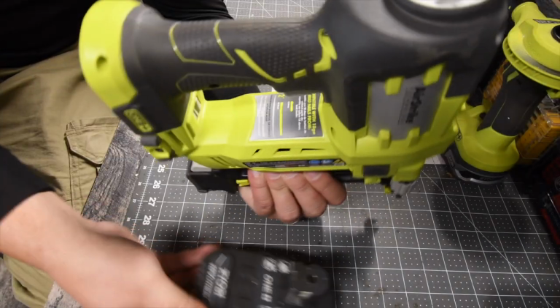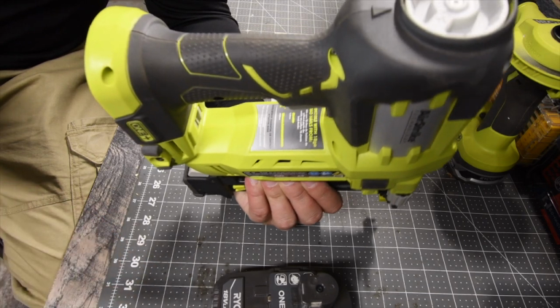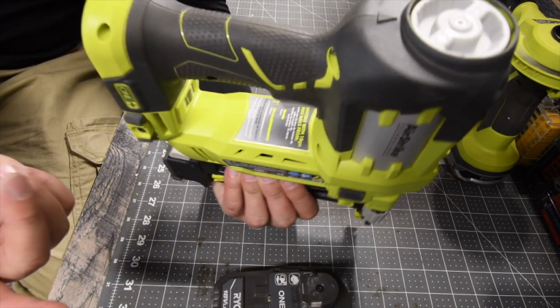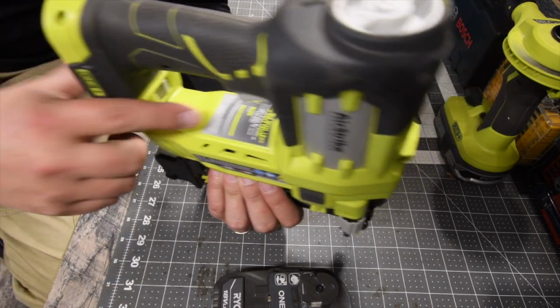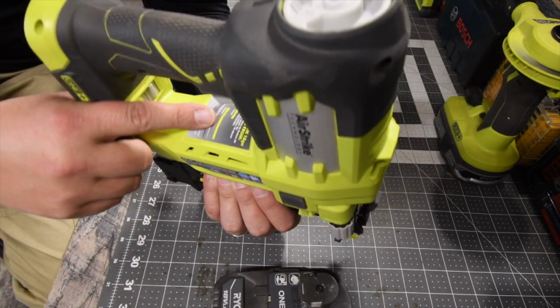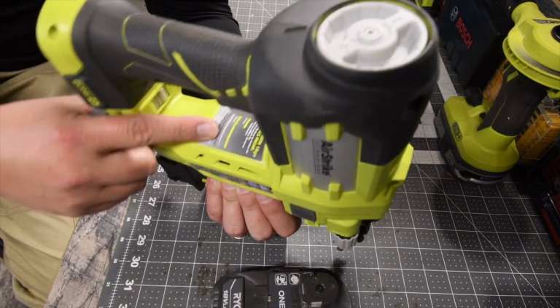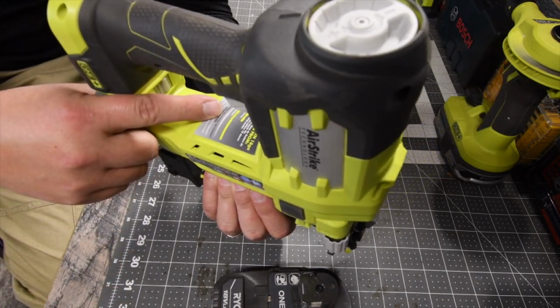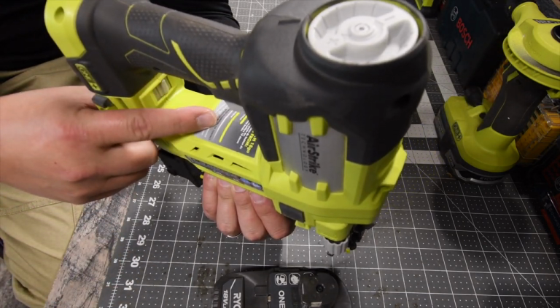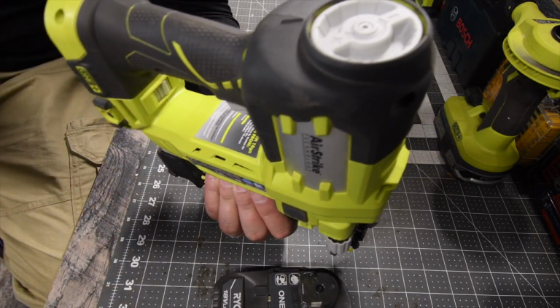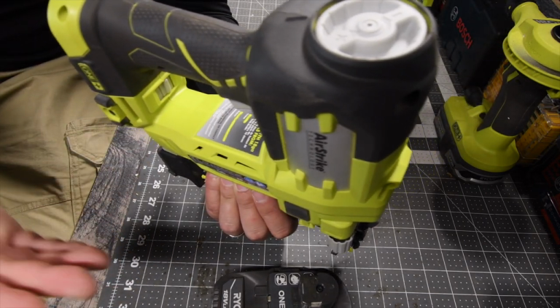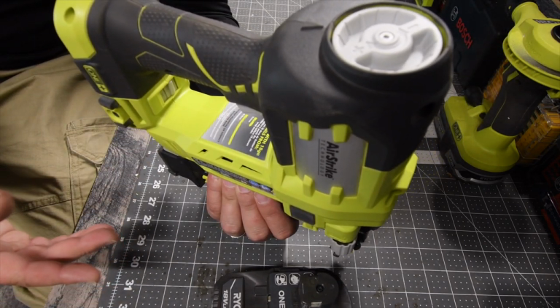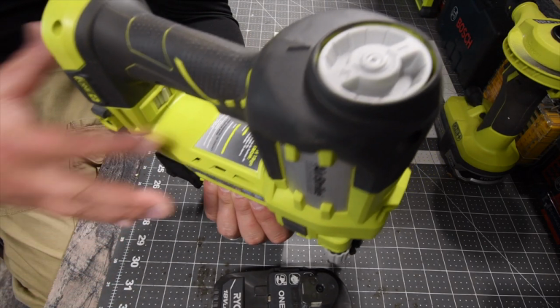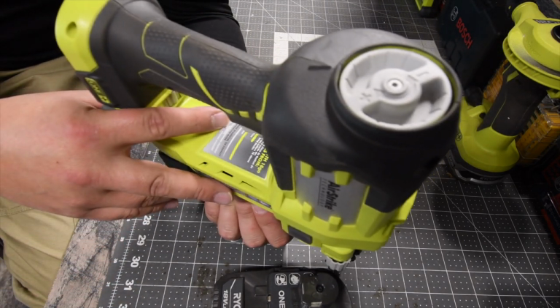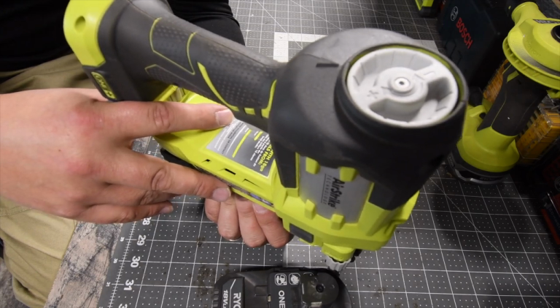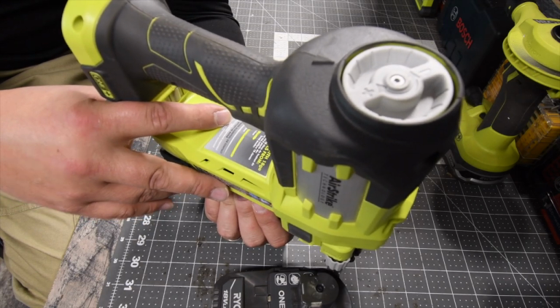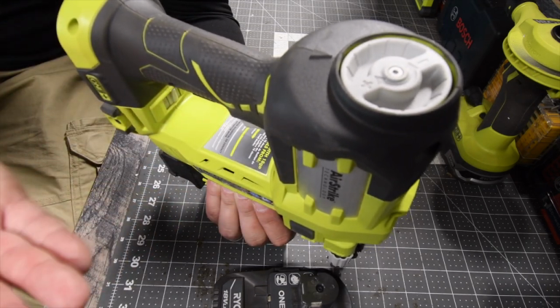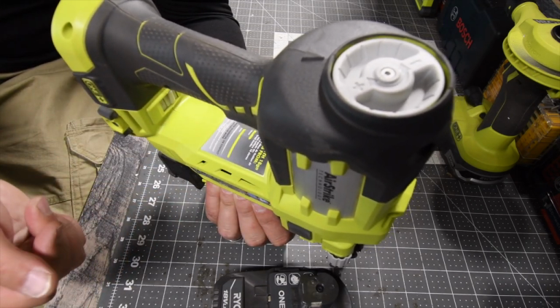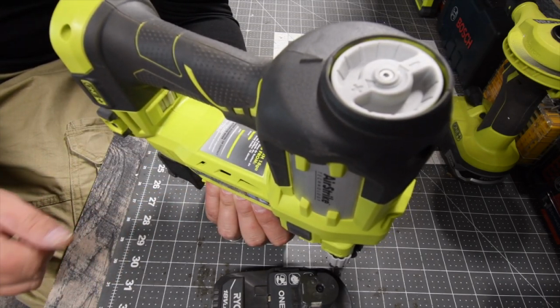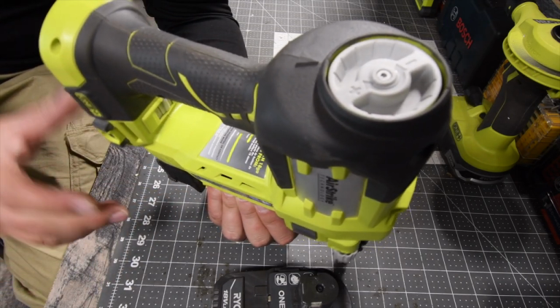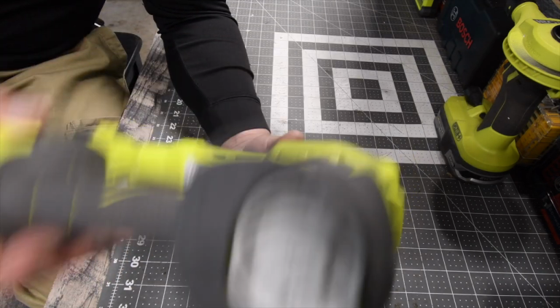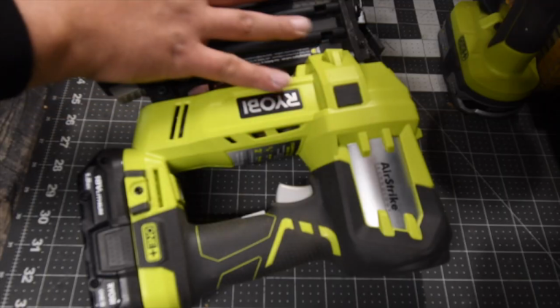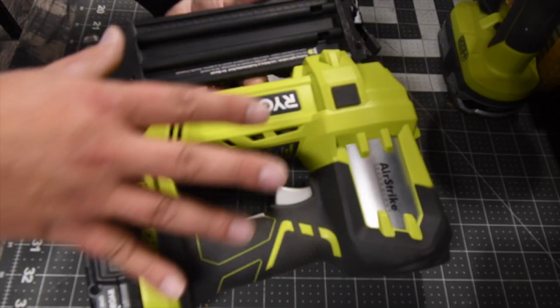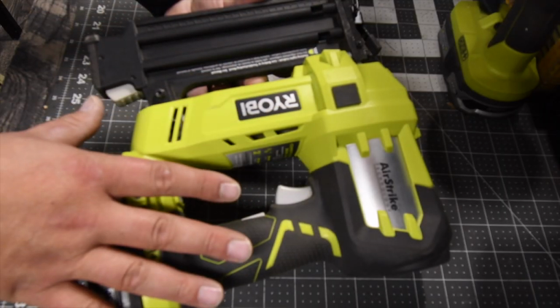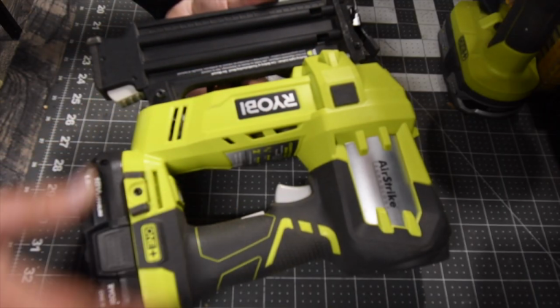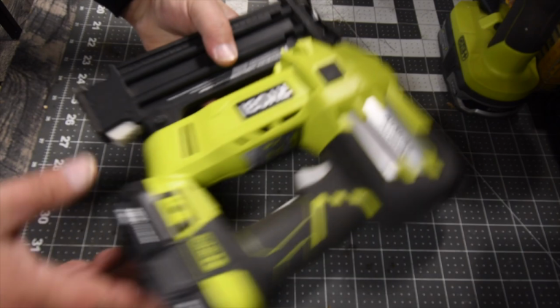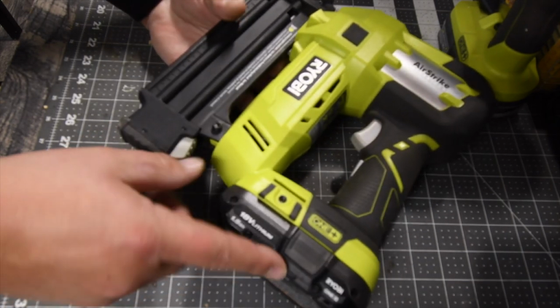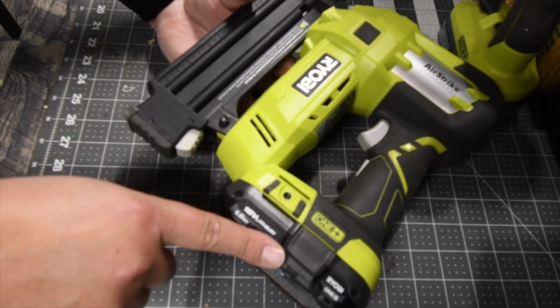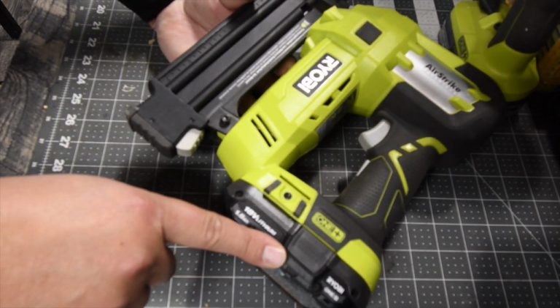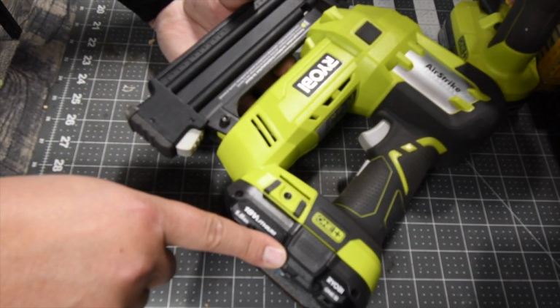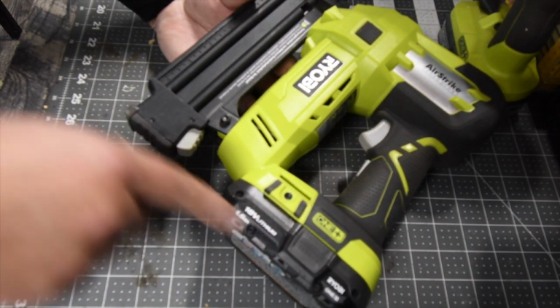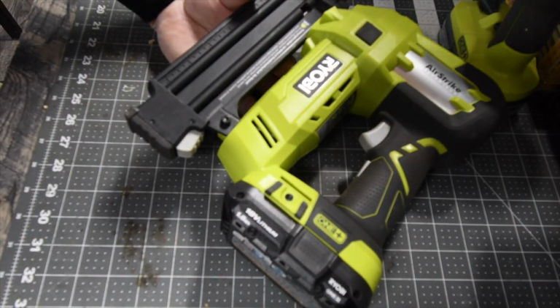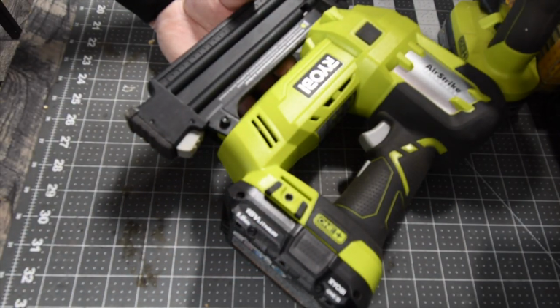The nail size range you can work with is 5/8 inch (15.9 millimeters) to 2 inch (50.8 millimeters). This is a very energy-efficient model — a 1.5 amp hour battery will actually last you a while.